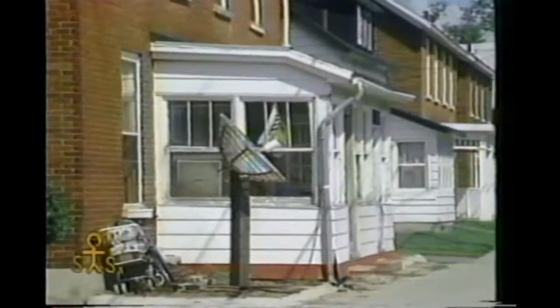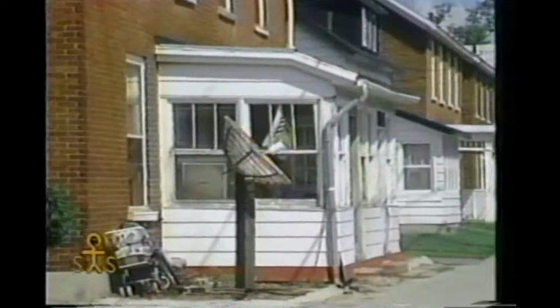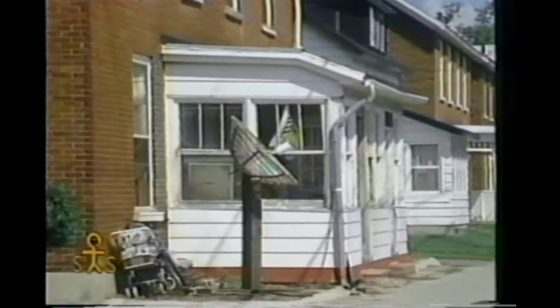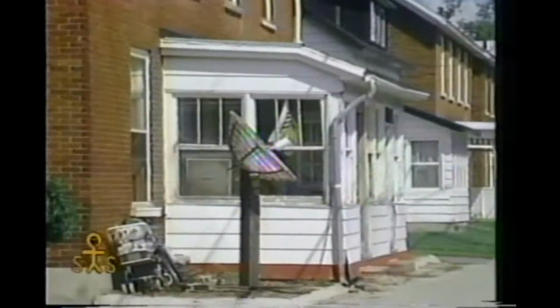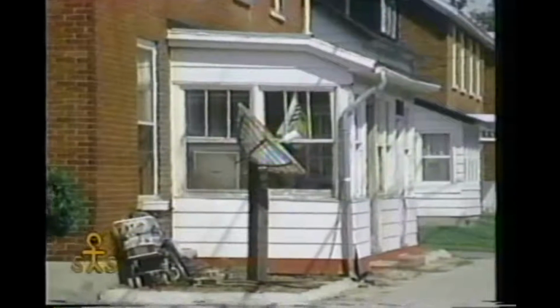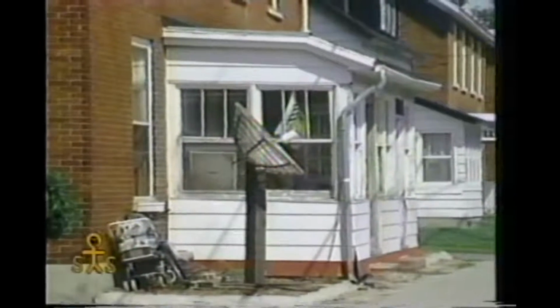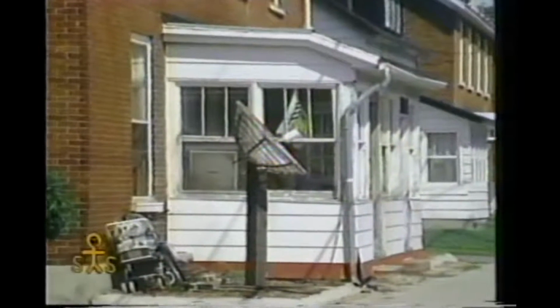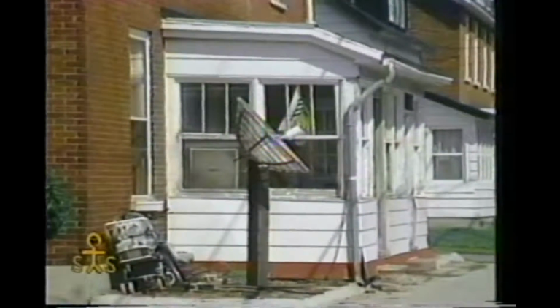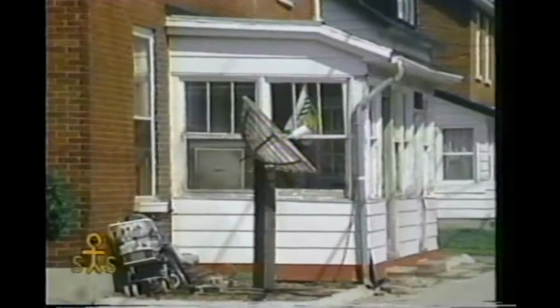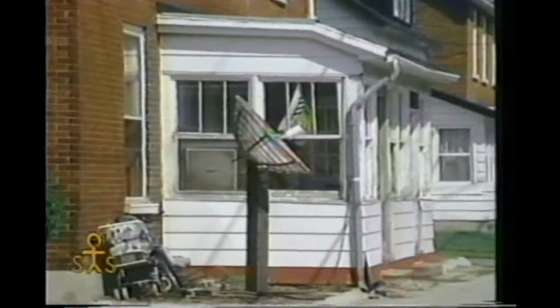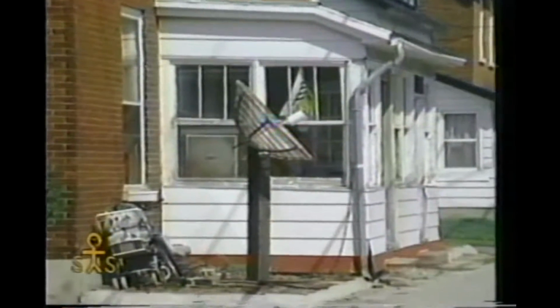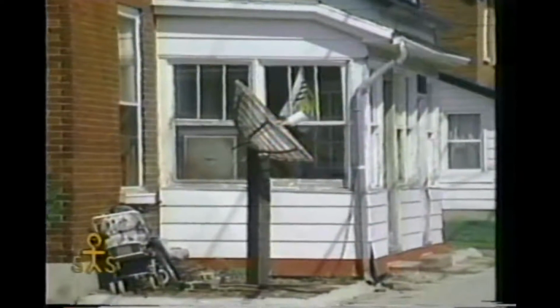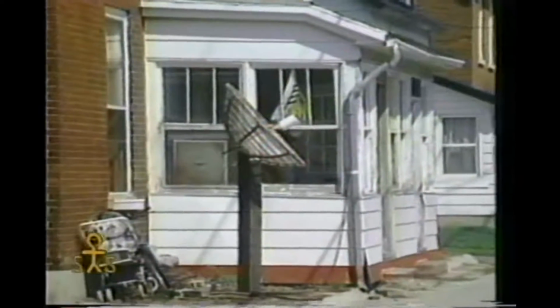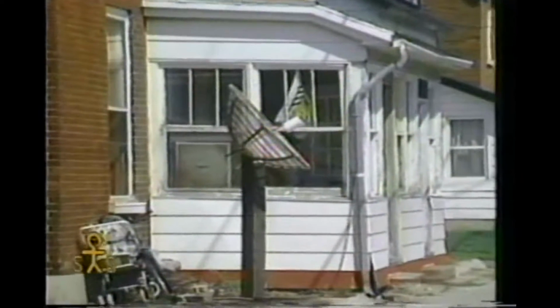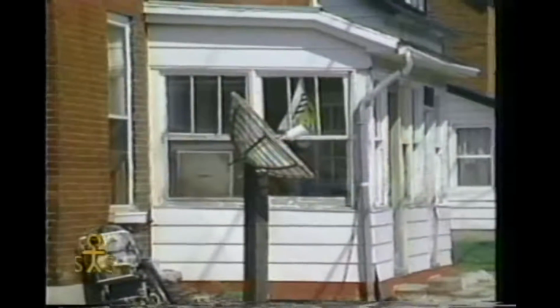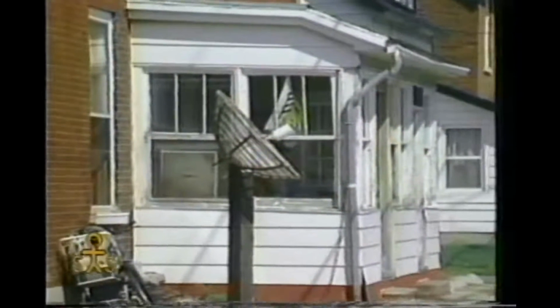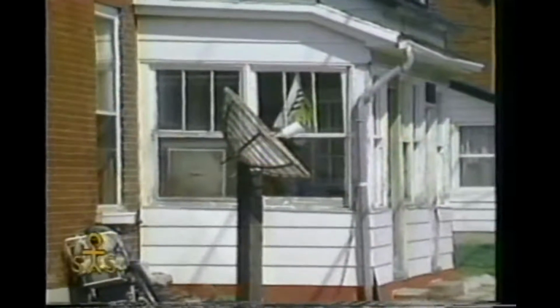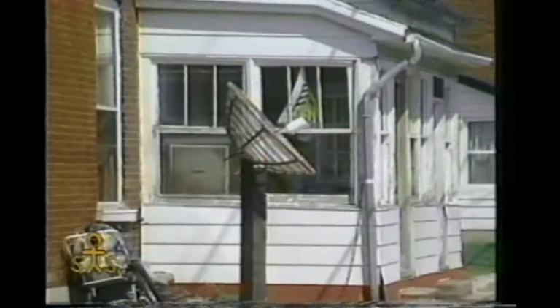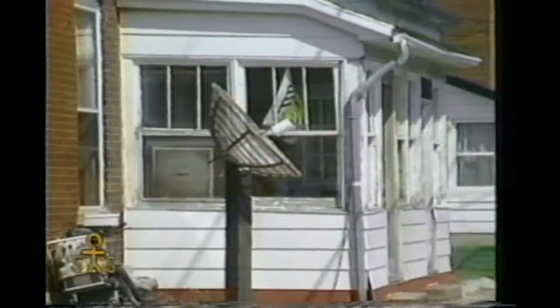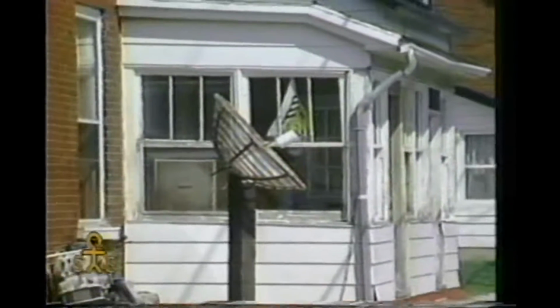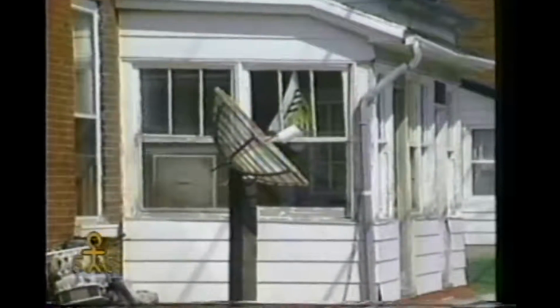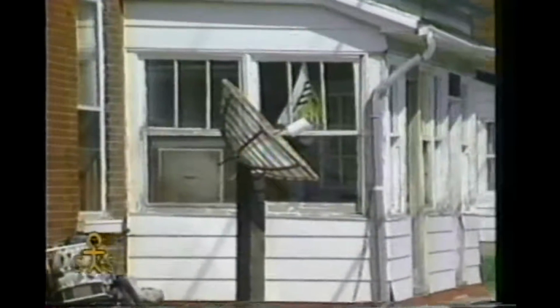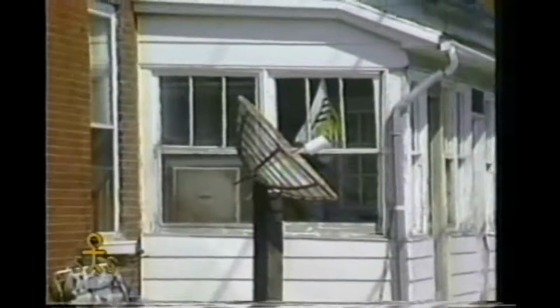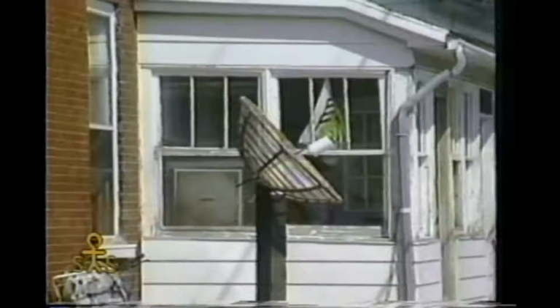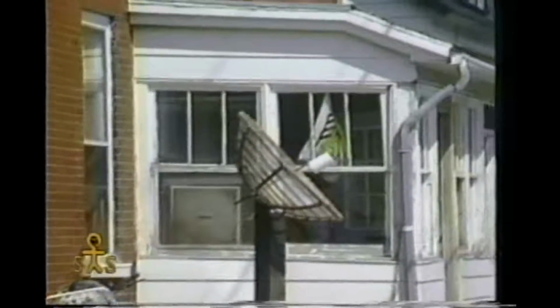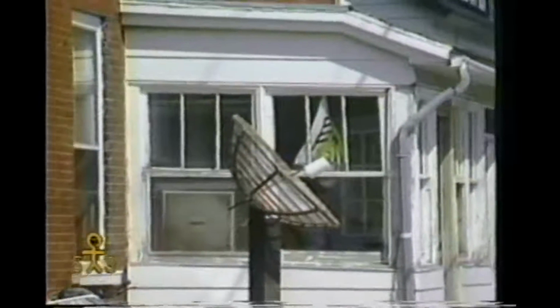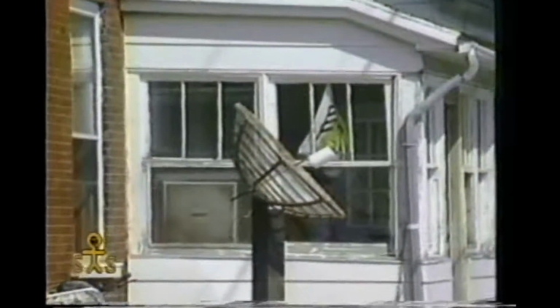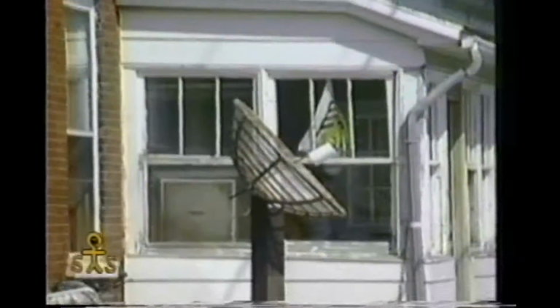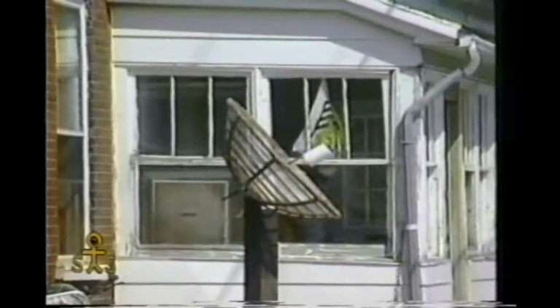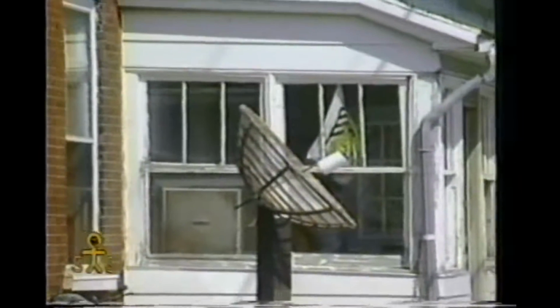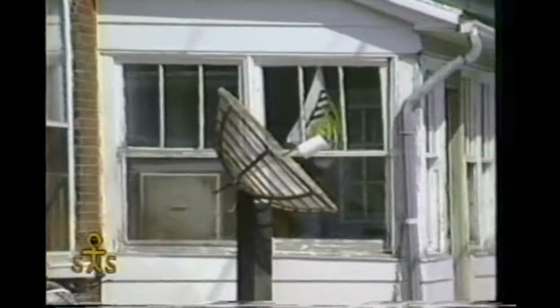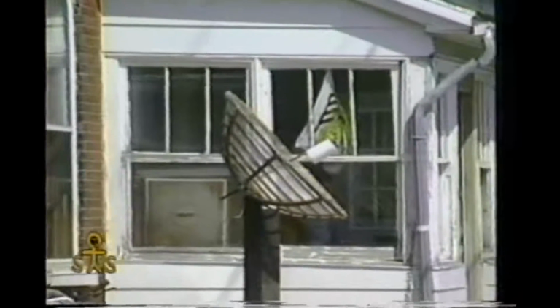So here we are, live ENG in Carleton Place on Franktown Road, and we're witnessing one of today's modern wonders of technology. I don't know what it is, it looks amazing.